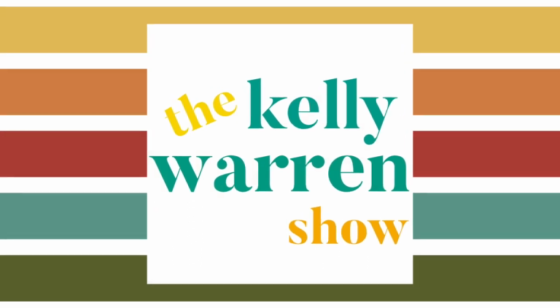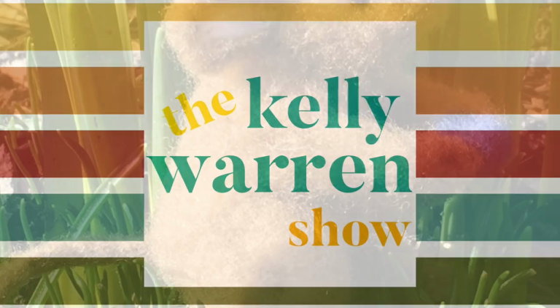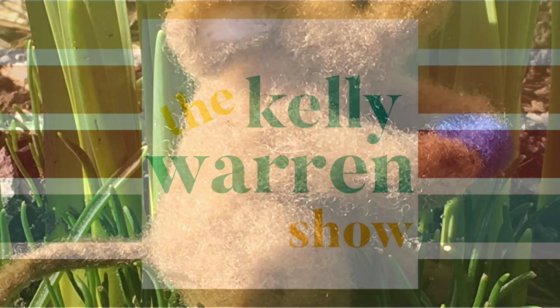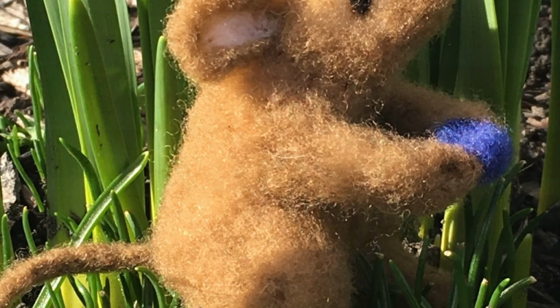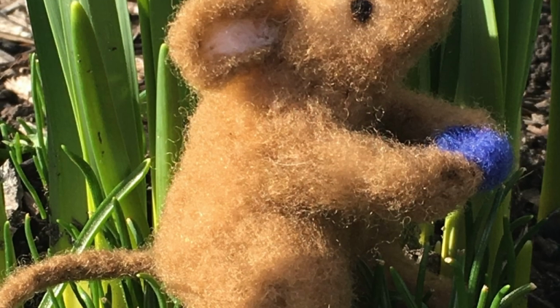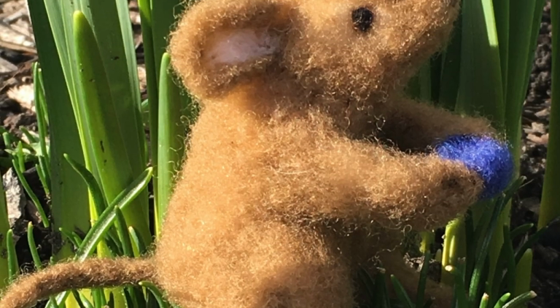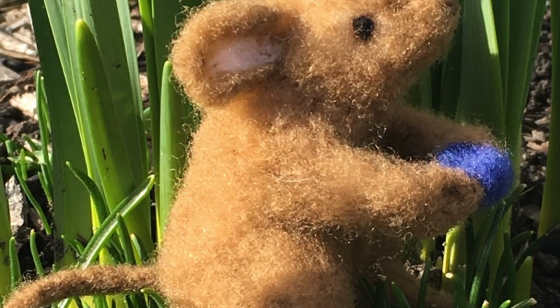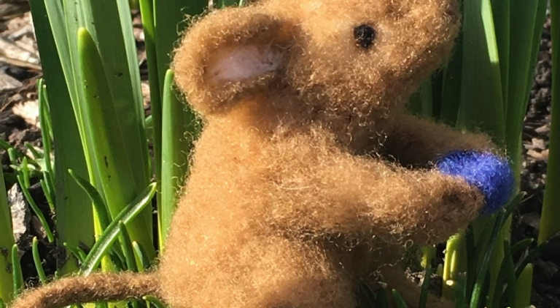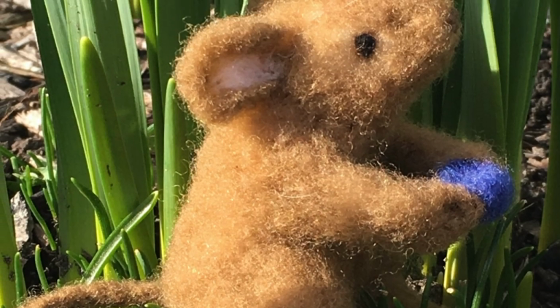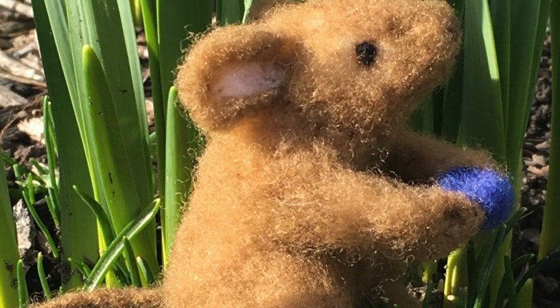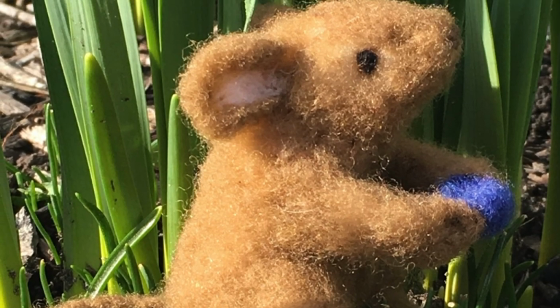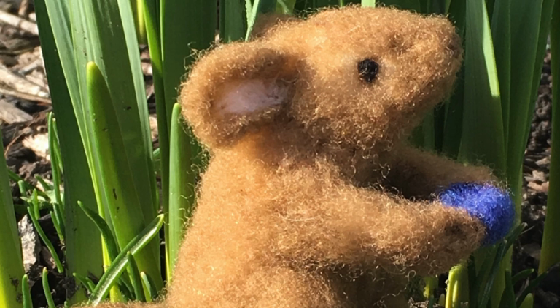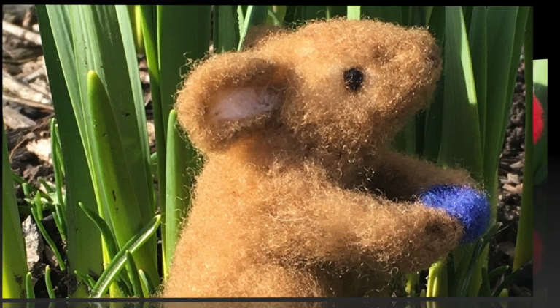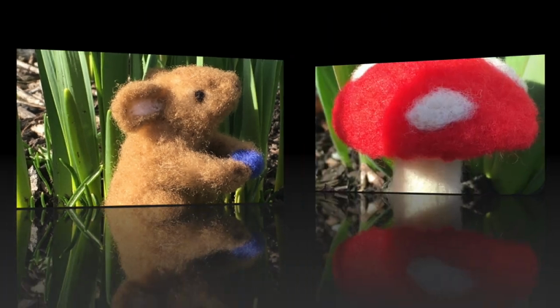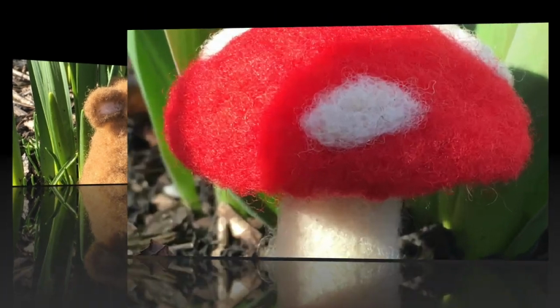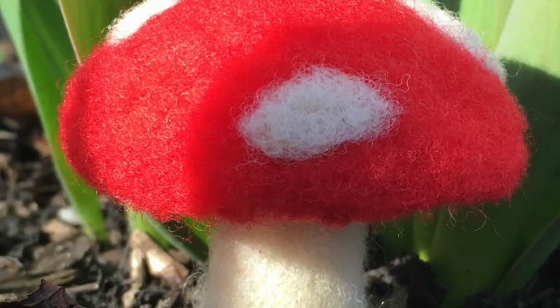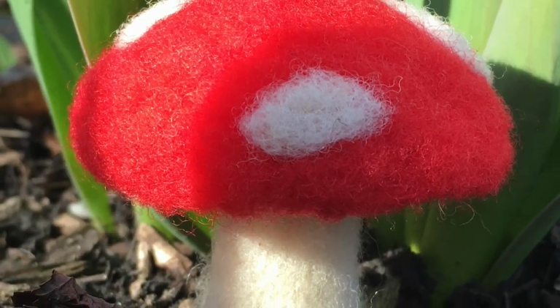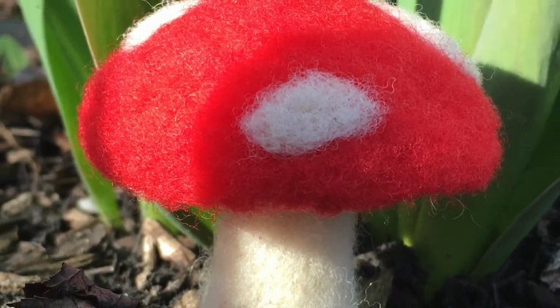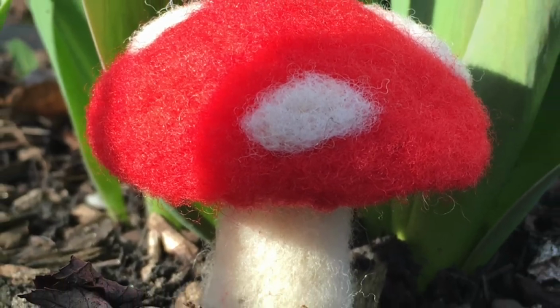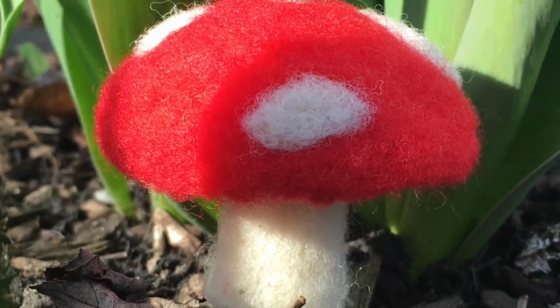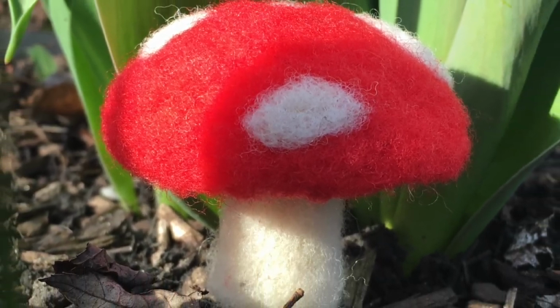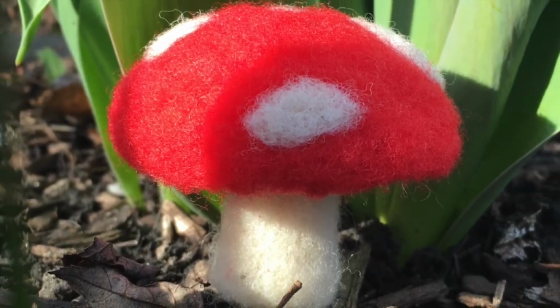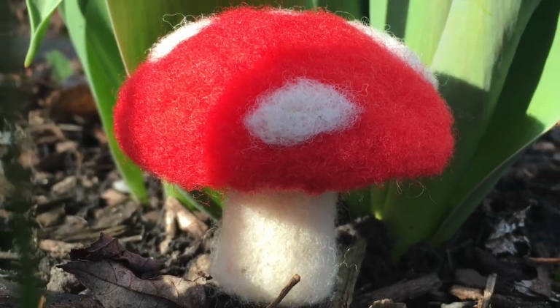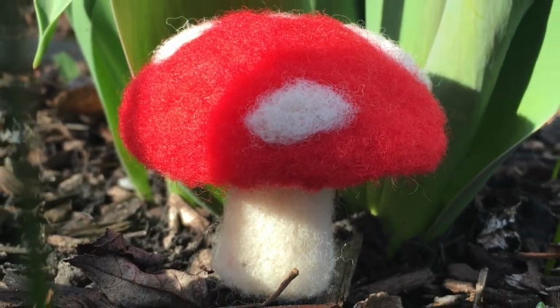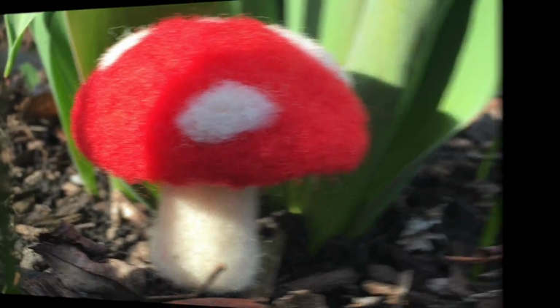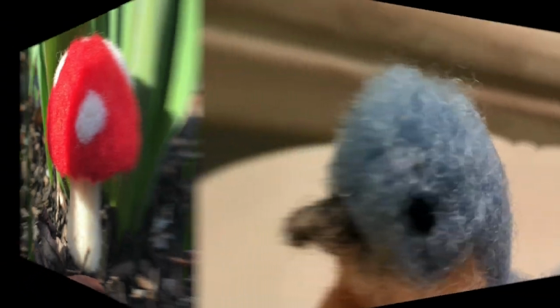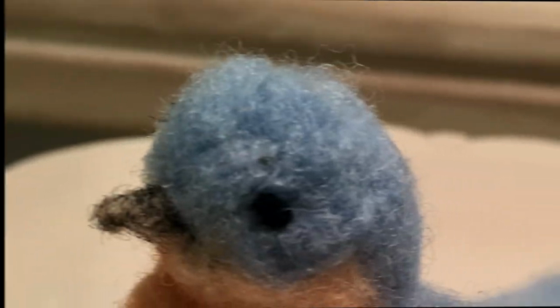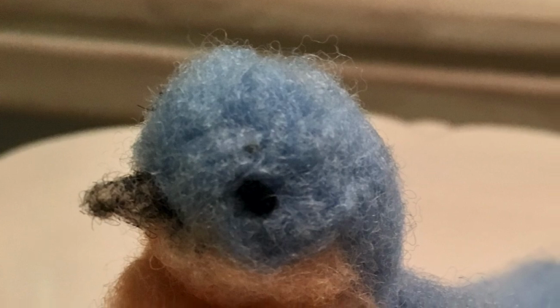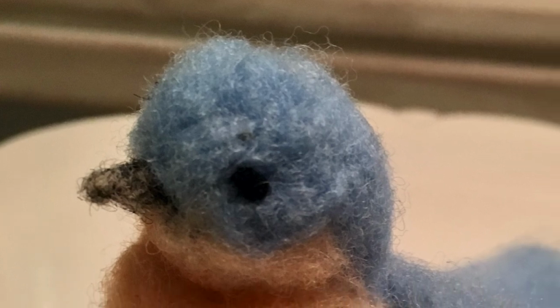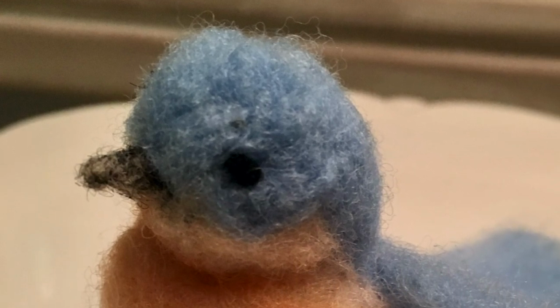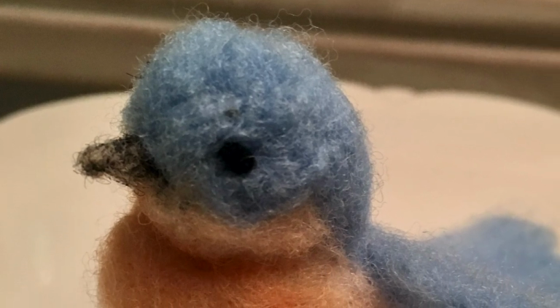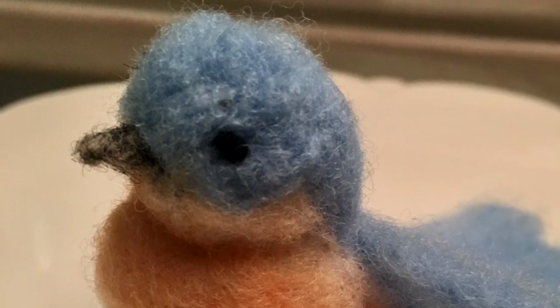You've seen them on Pinterest. Stay tuned next week for our DIY segment where I show you how to handcraft needle-felted wool figures just like these with just a few tools and supplies.